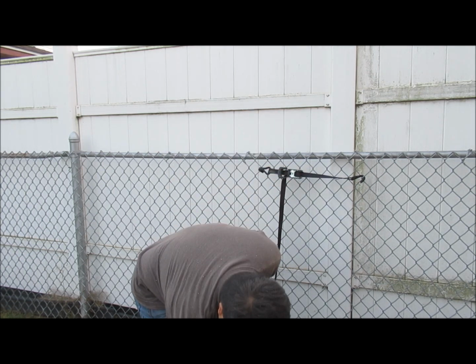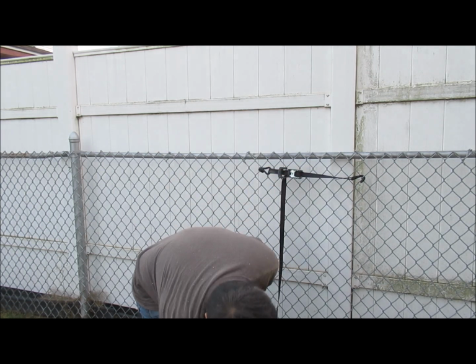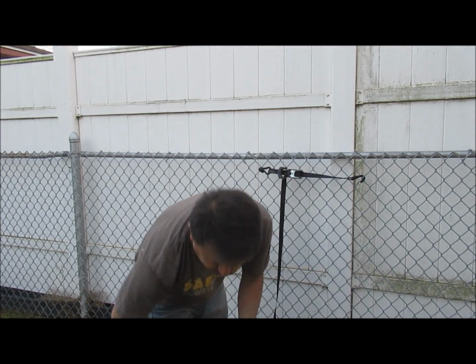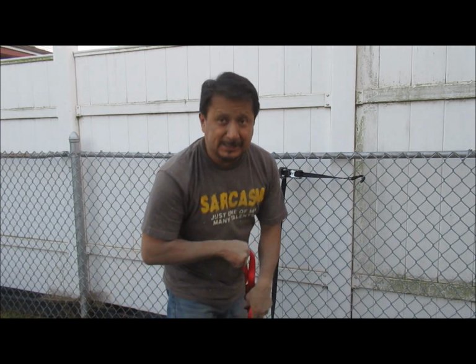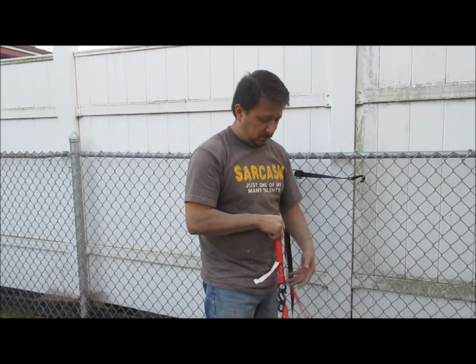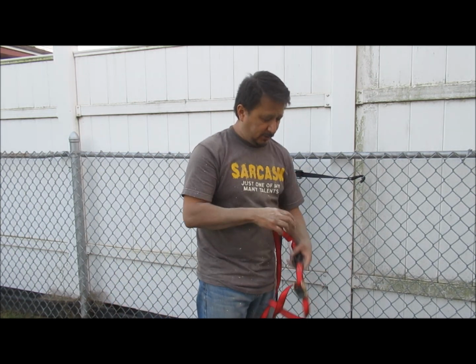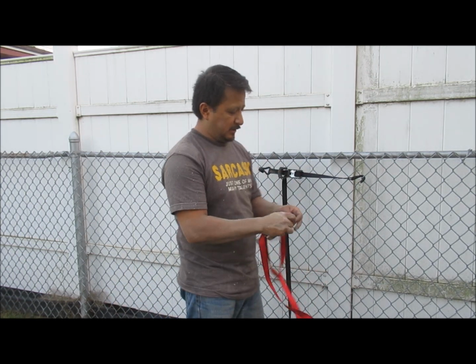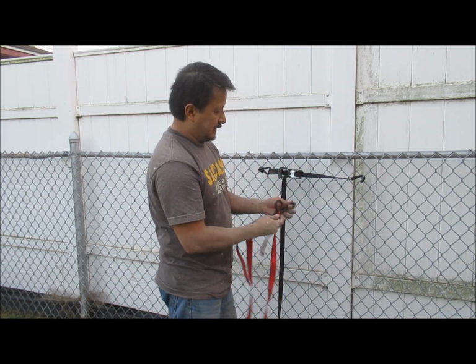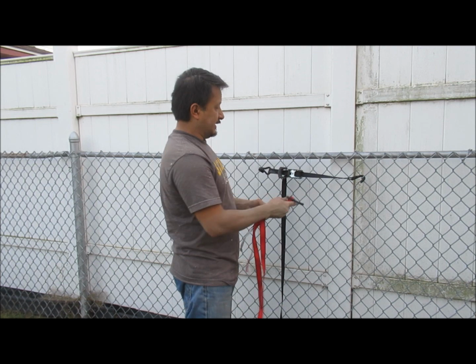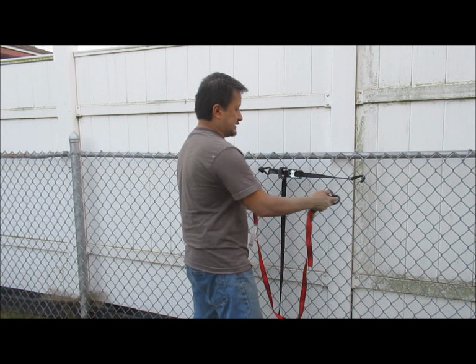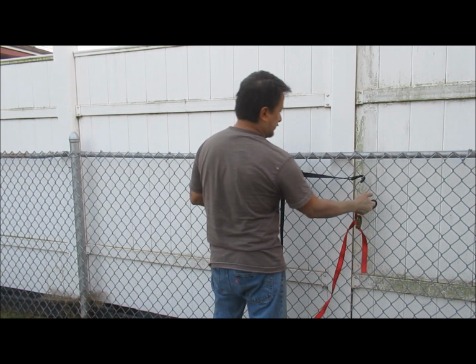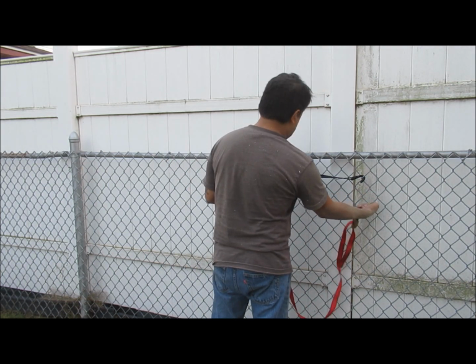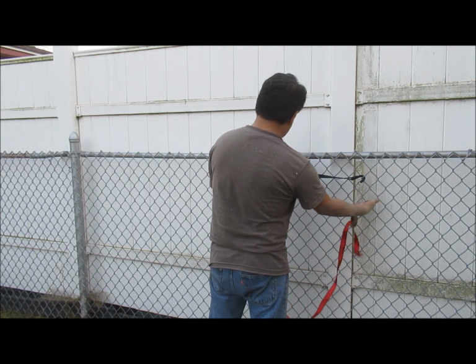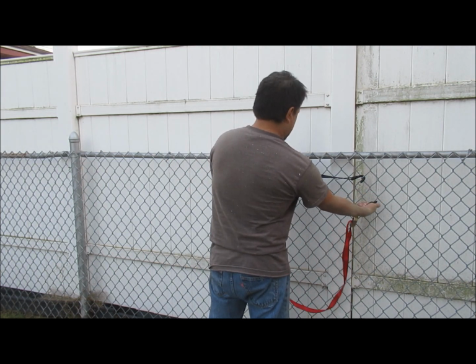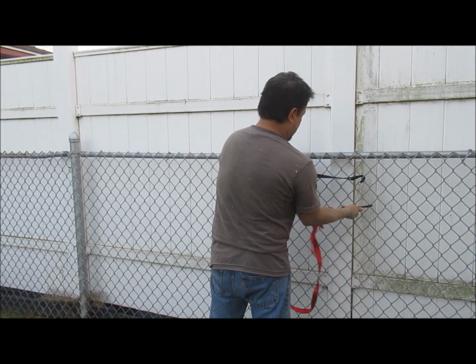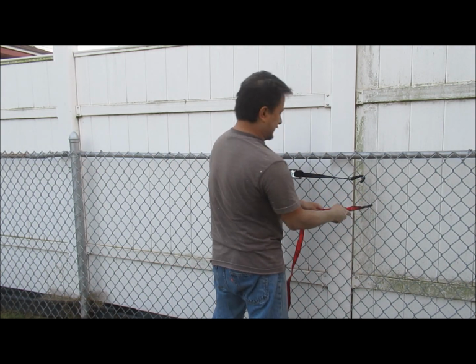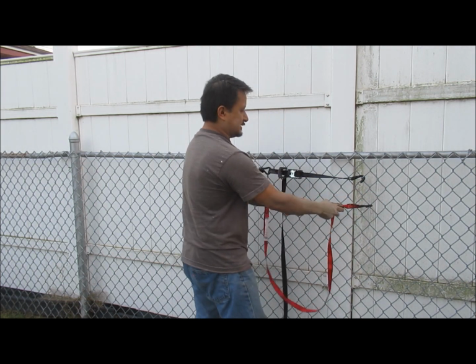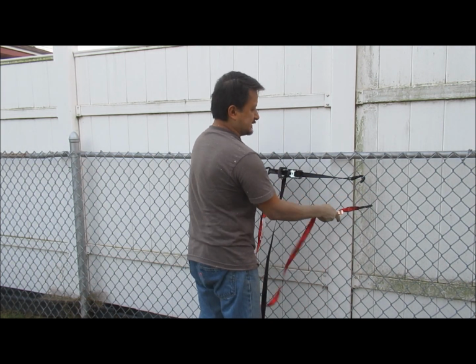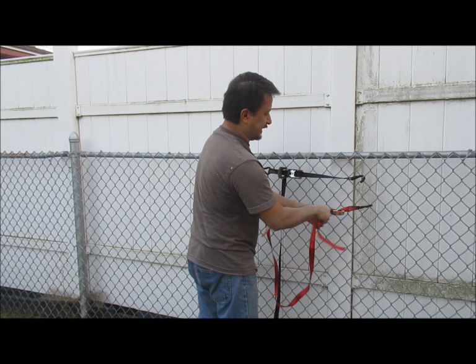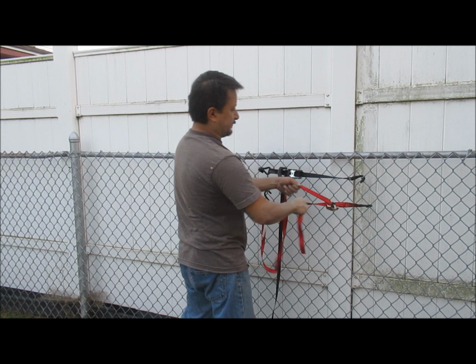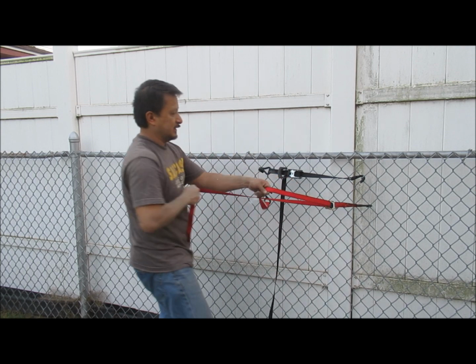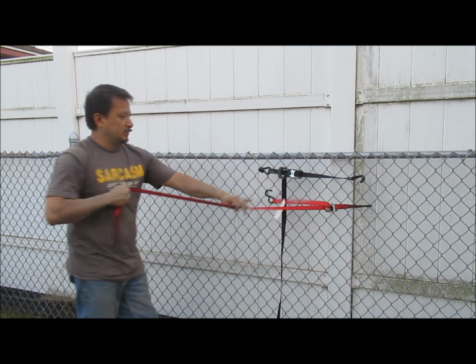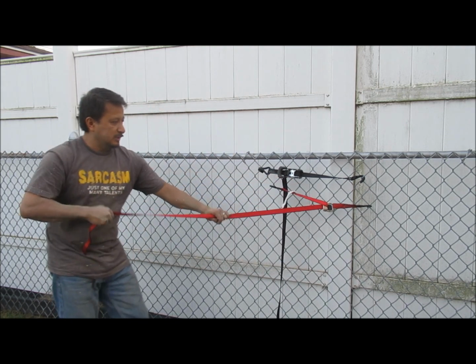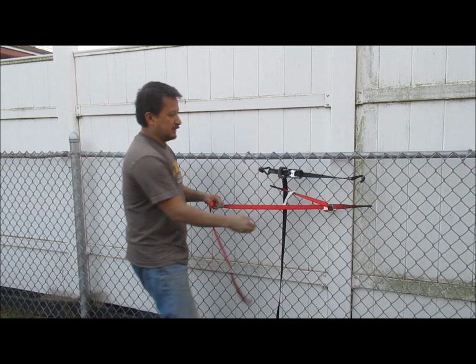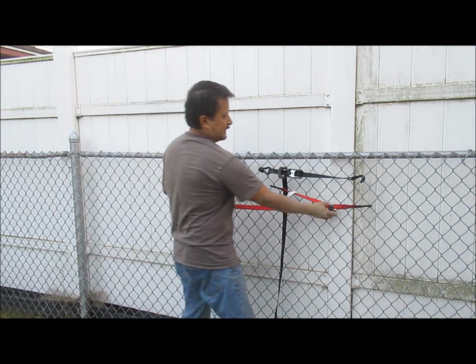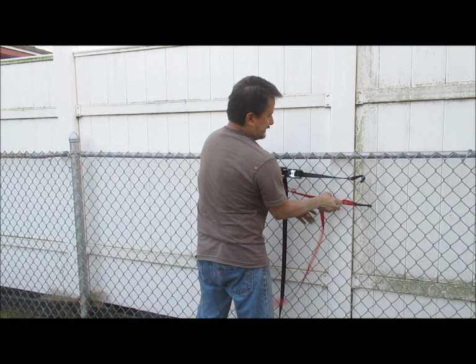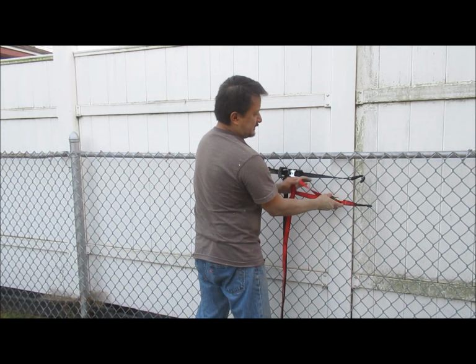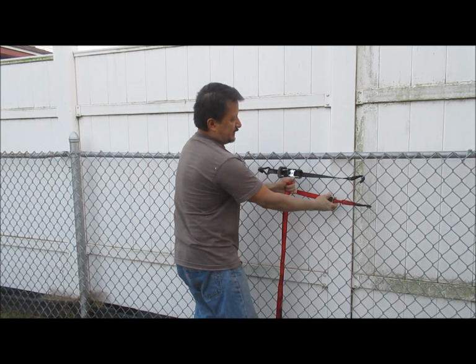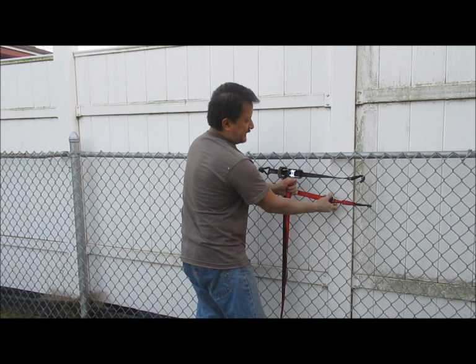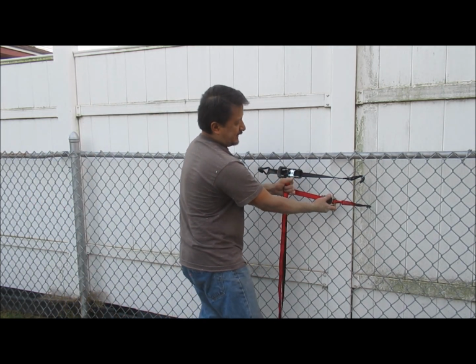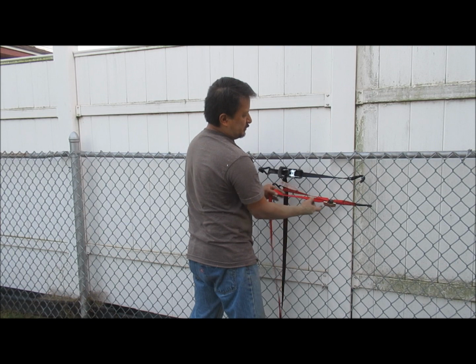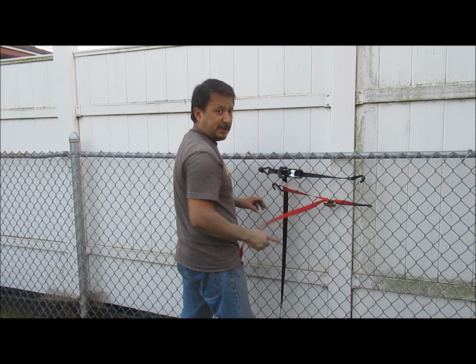One thing I wanted to show you with these — when you put these on like this, this is how you tighten it. You pull it tight. Hopefully you got that on camera — but you pull it tight.